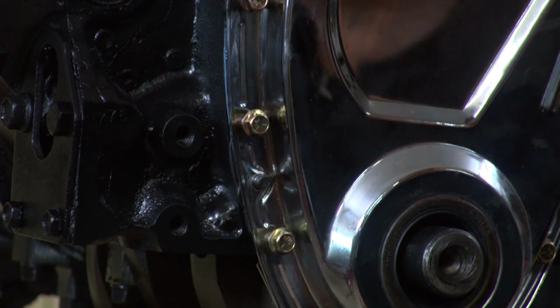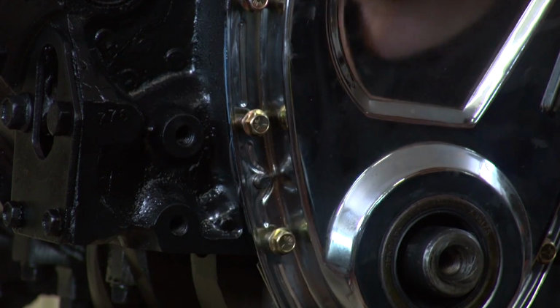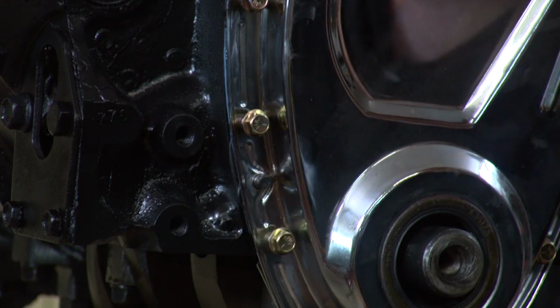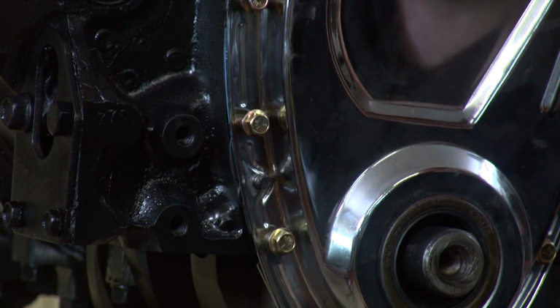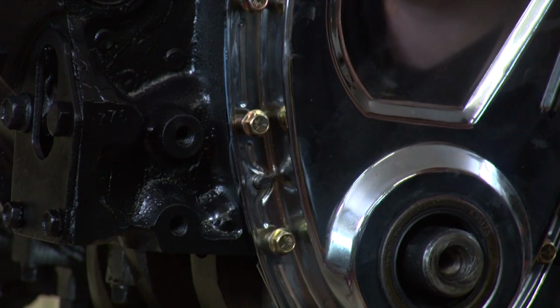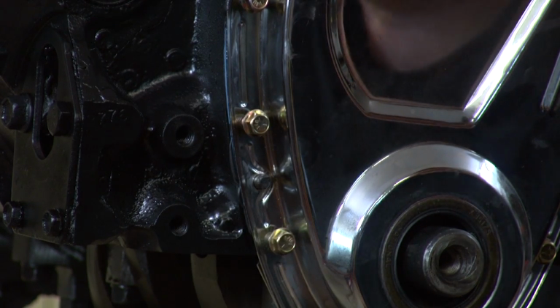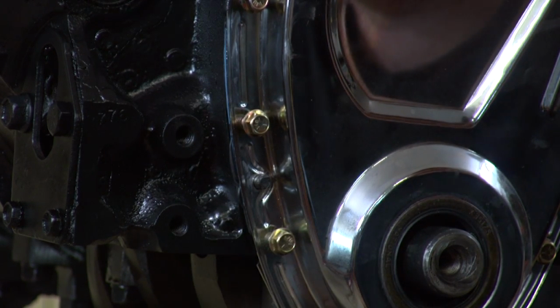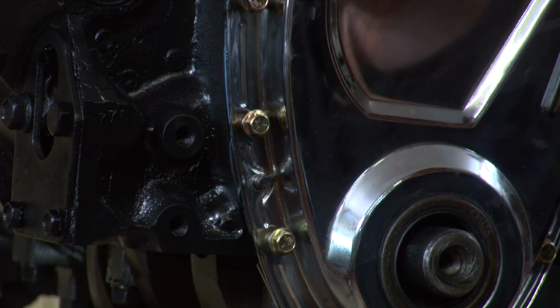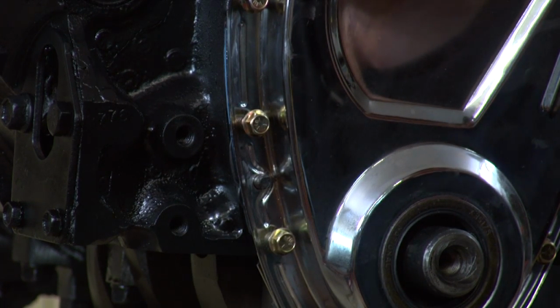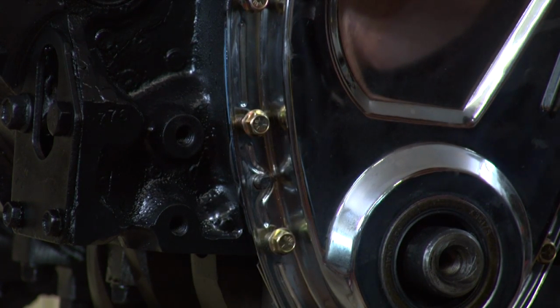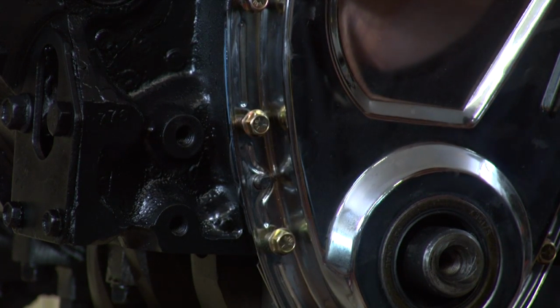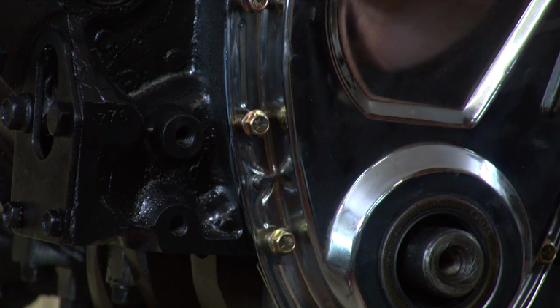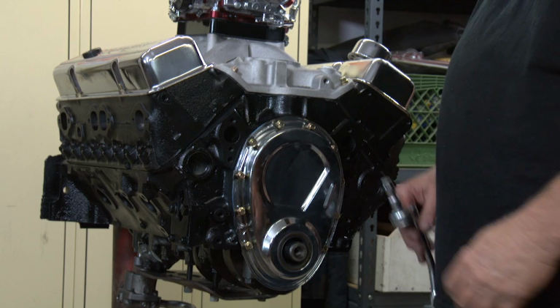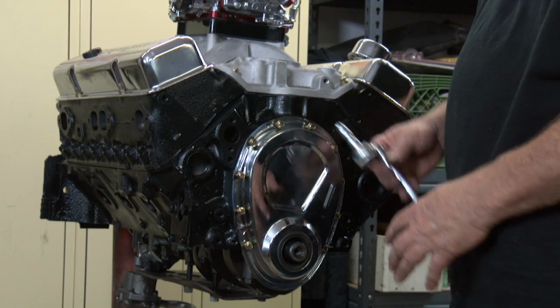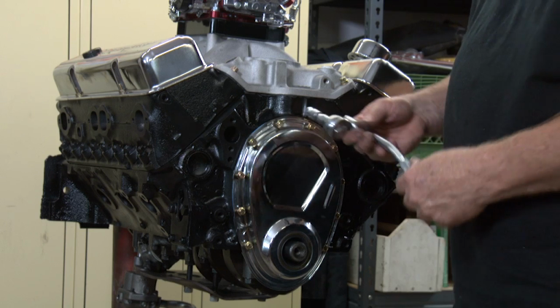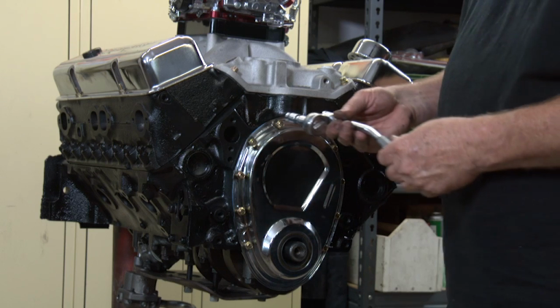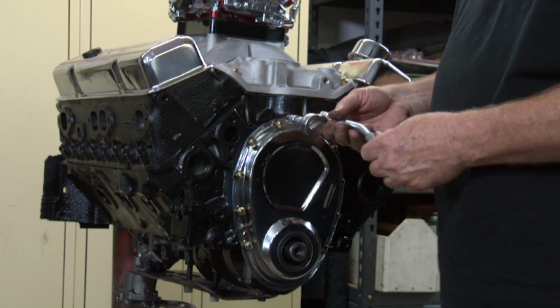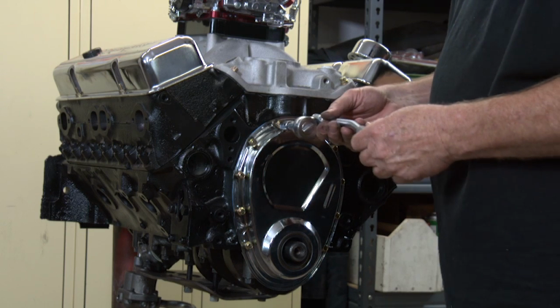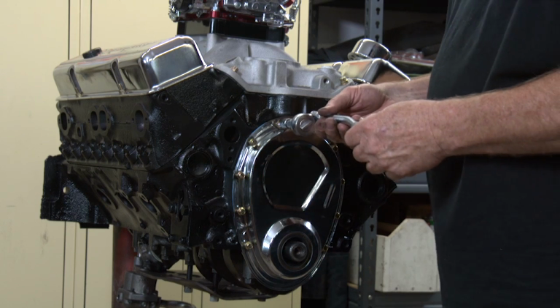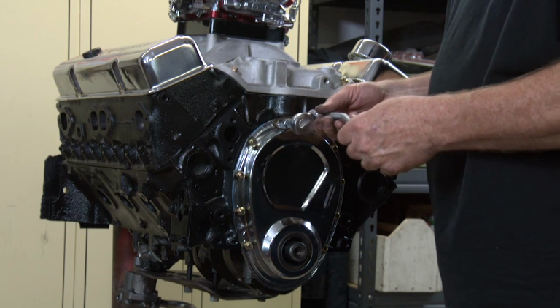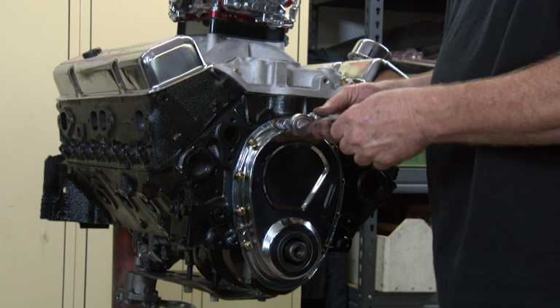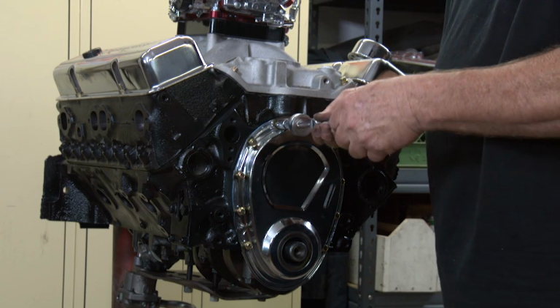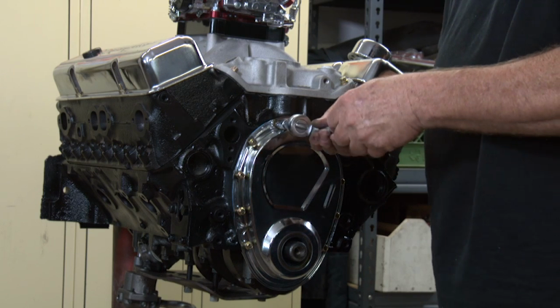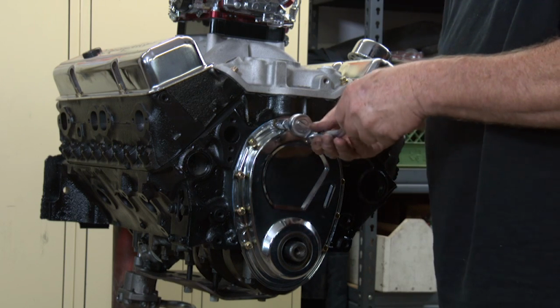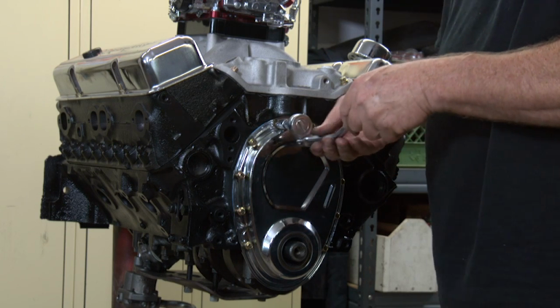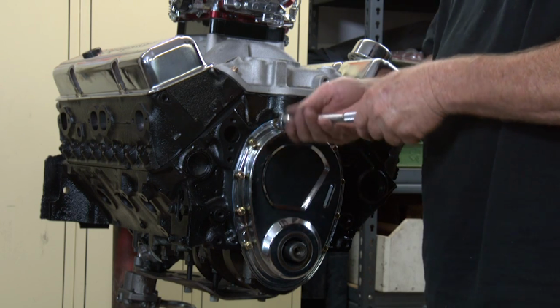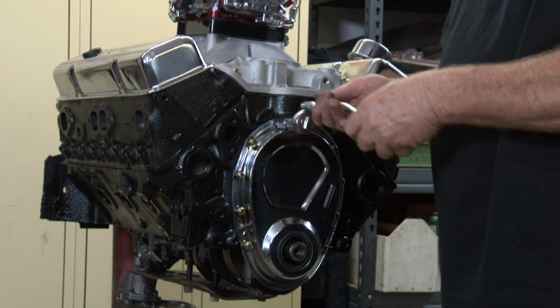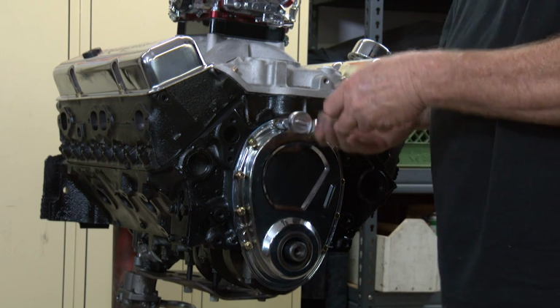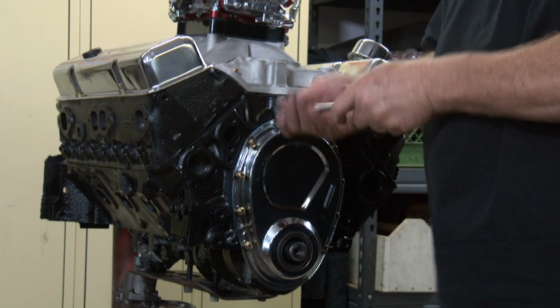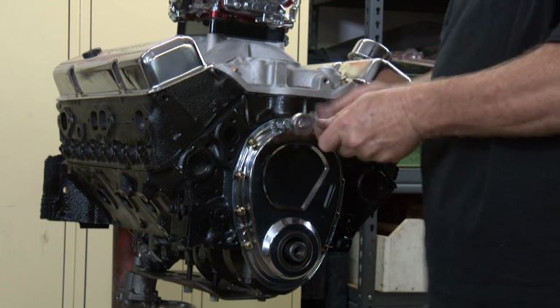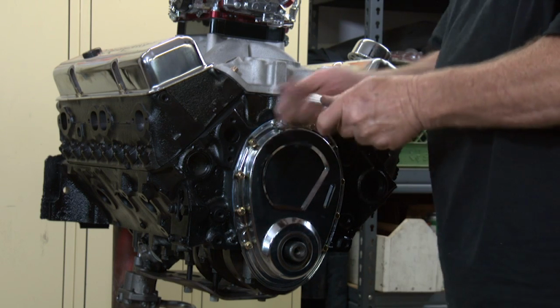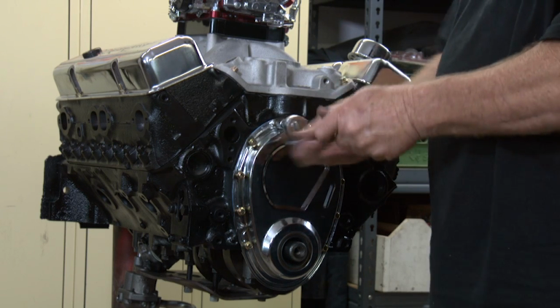Now we'll get a ratchet and we'll run them in tight. I've got the right socket and ratchet assembly — we're going to run them in.